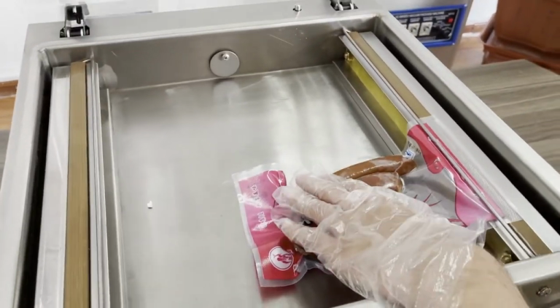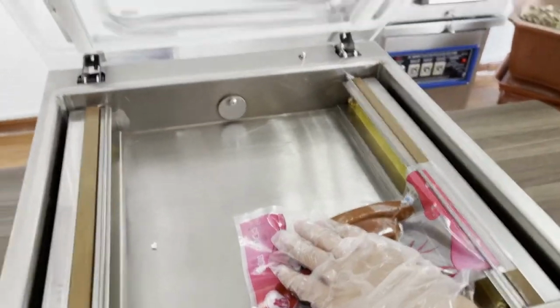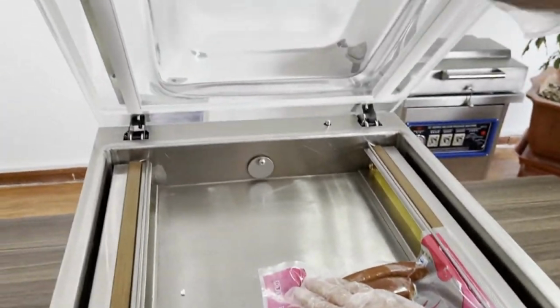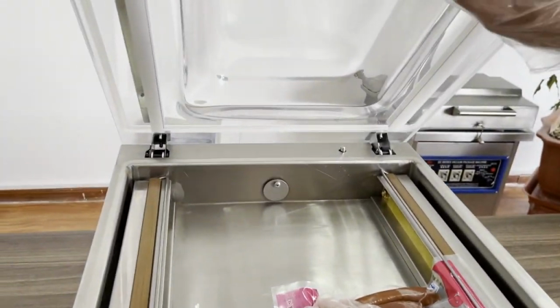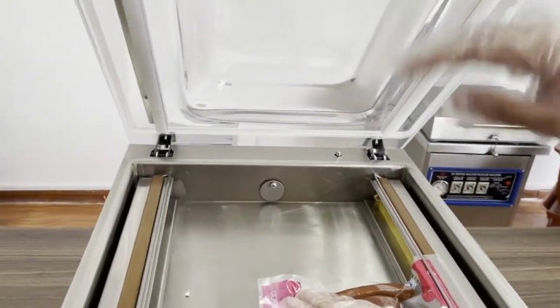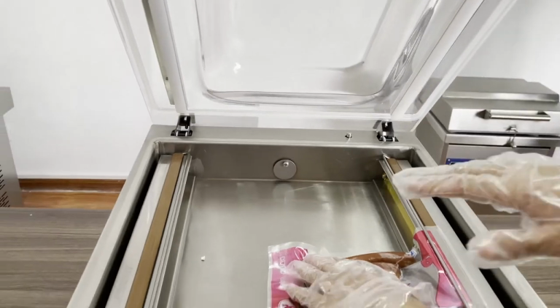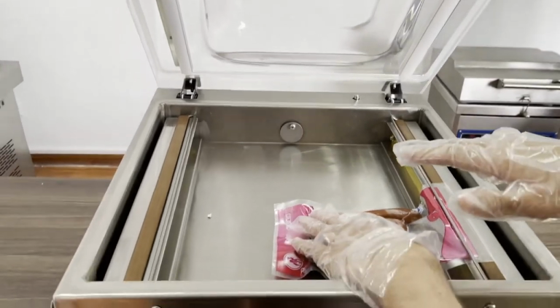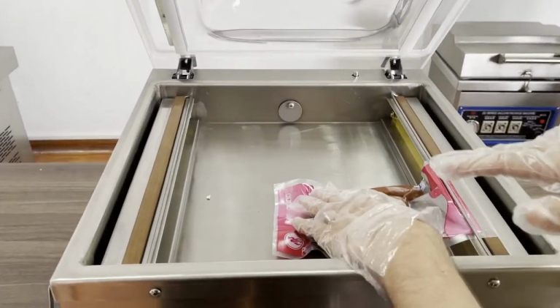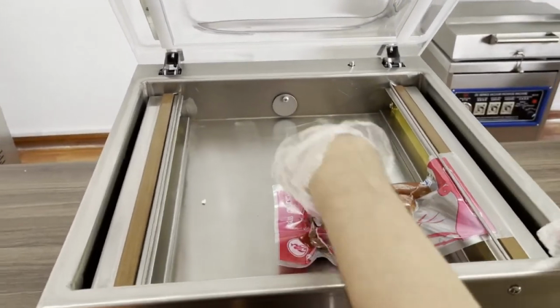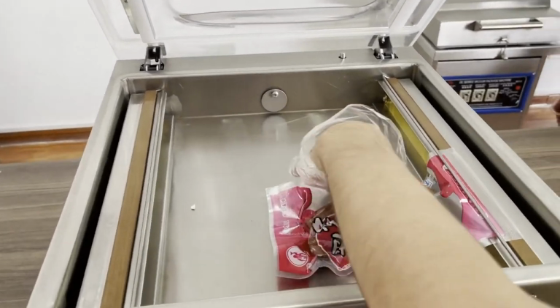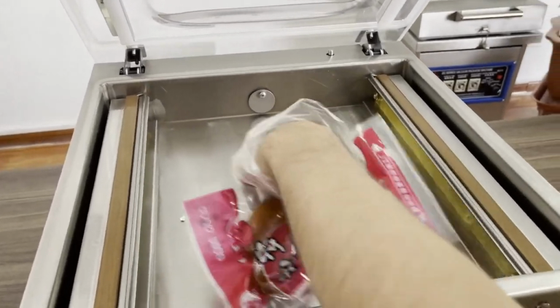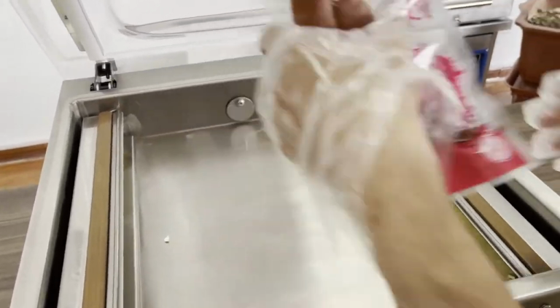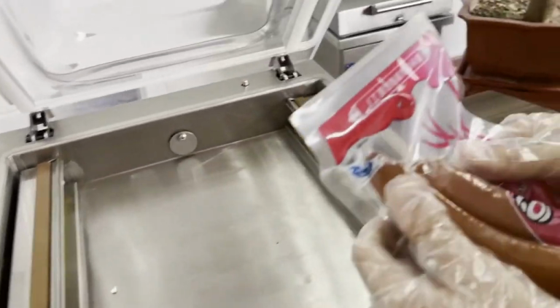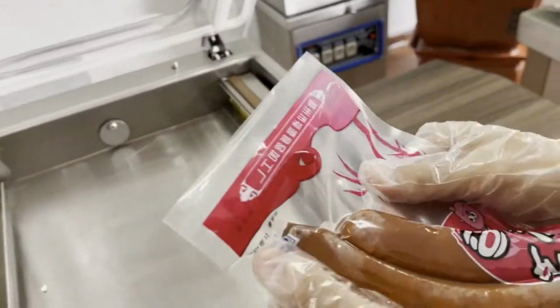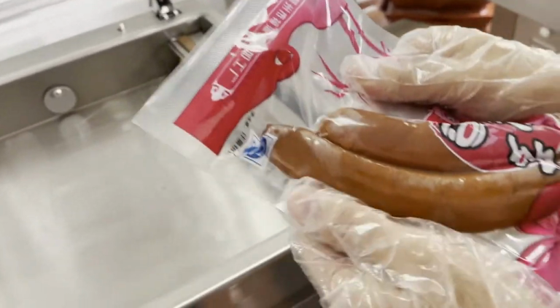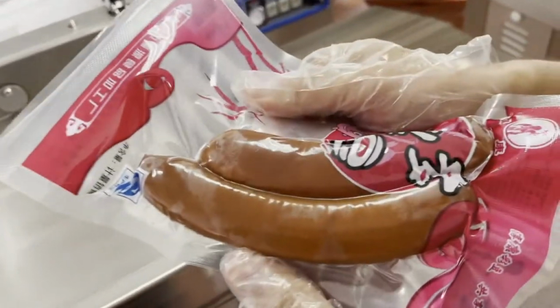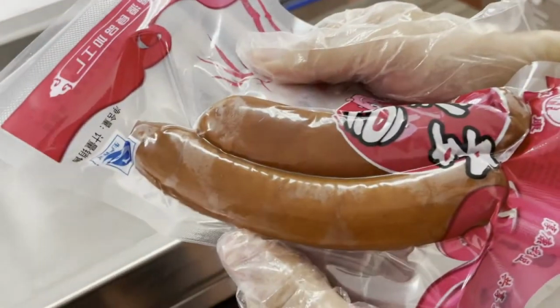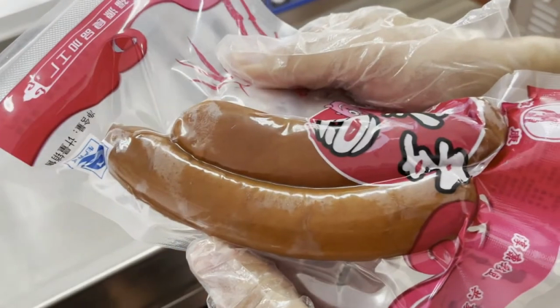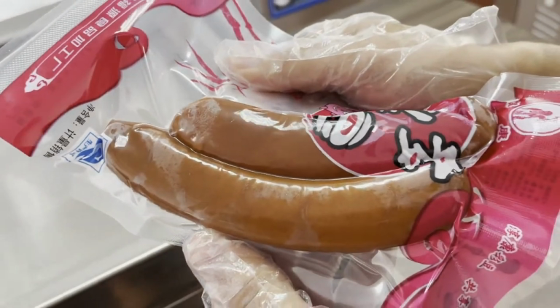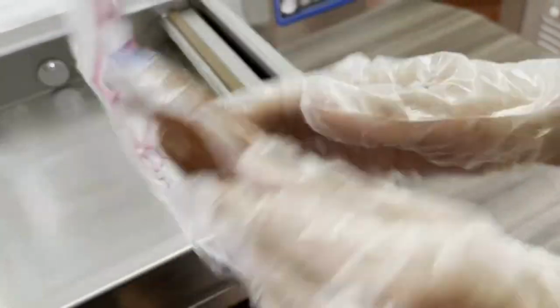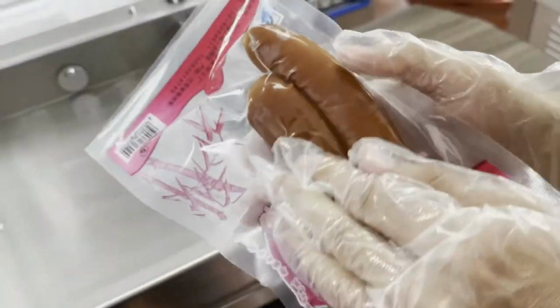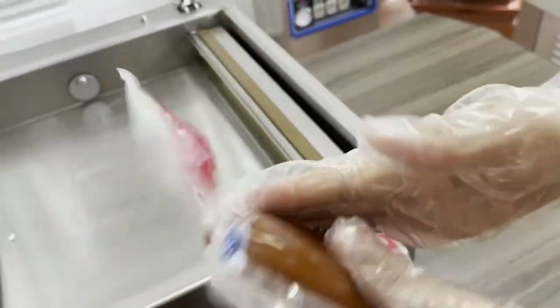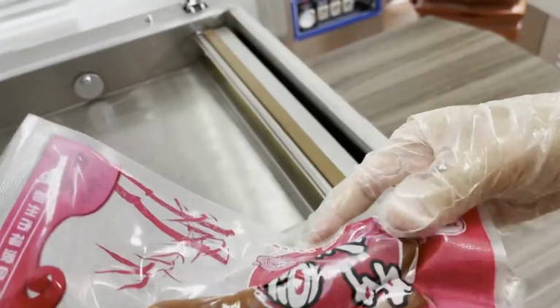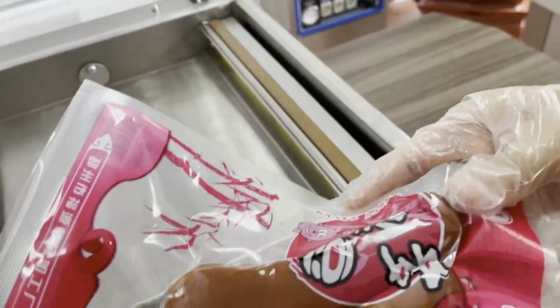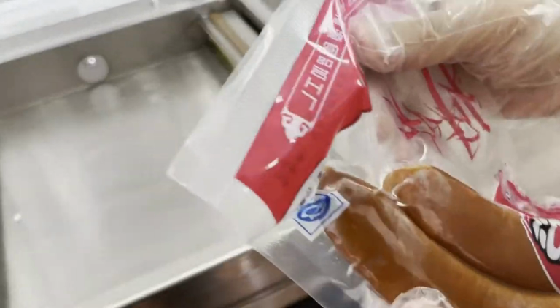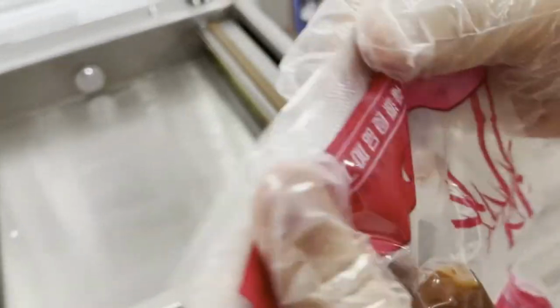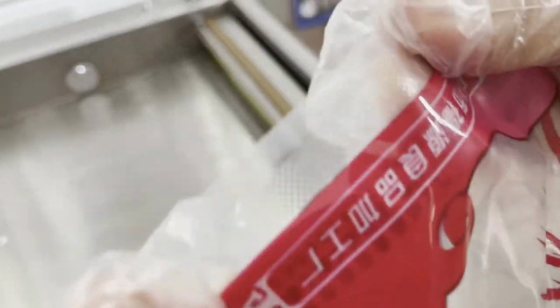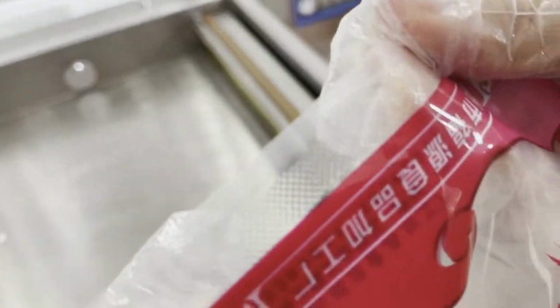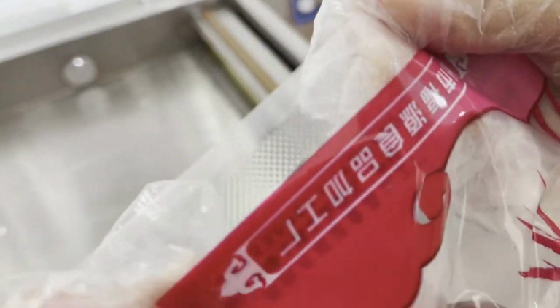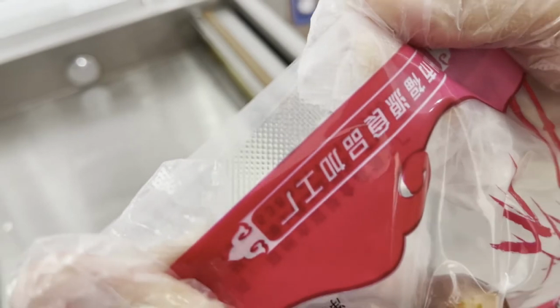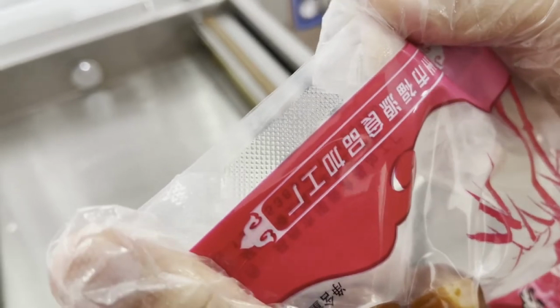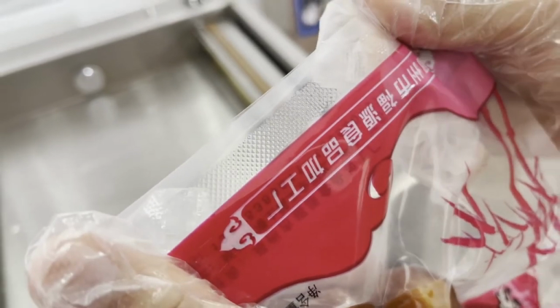Through this transparent glass you can see the process of vacuum — you can see it now. Perfect.